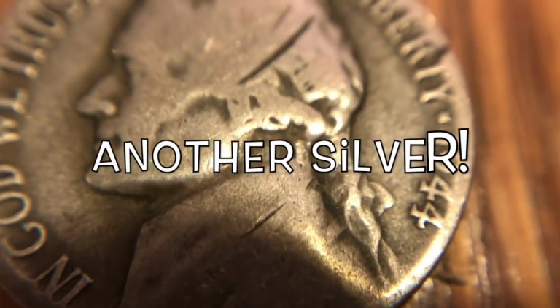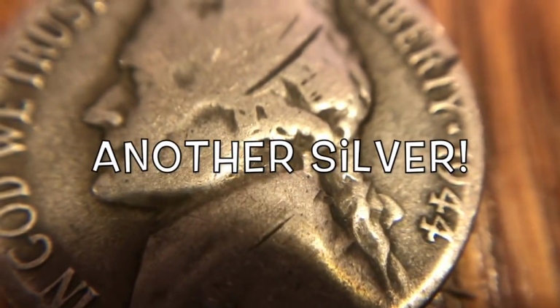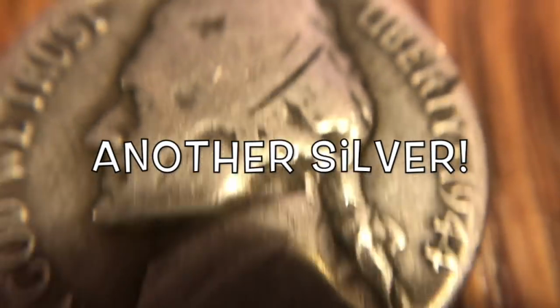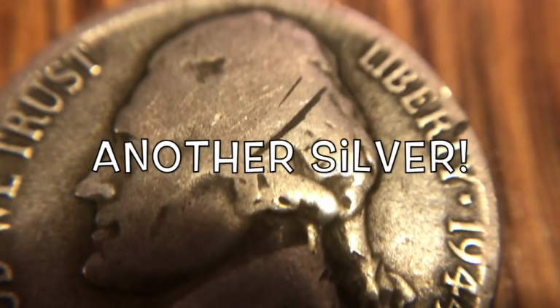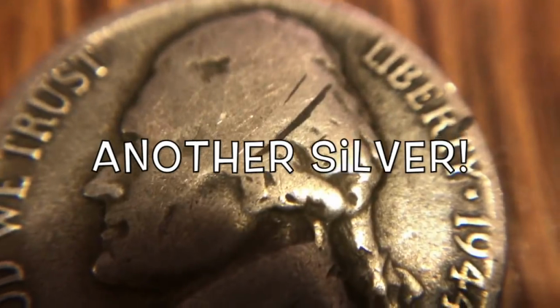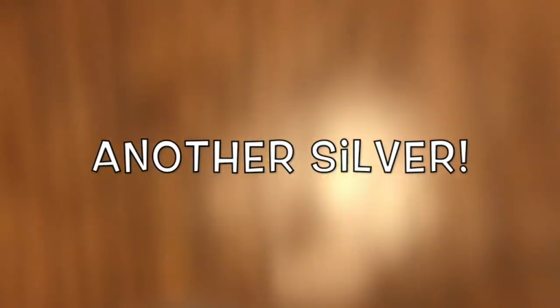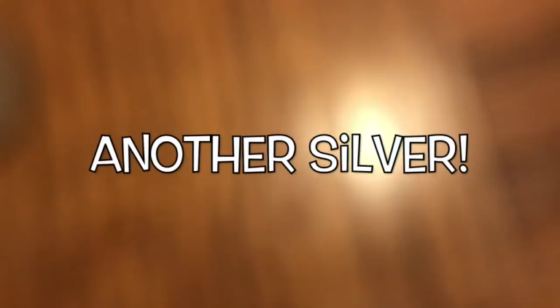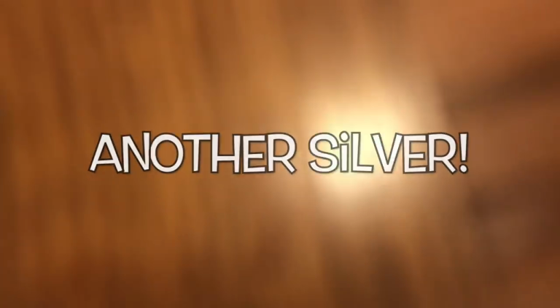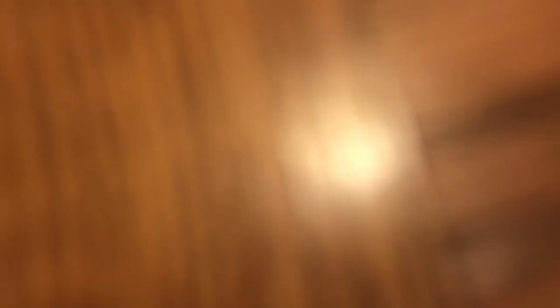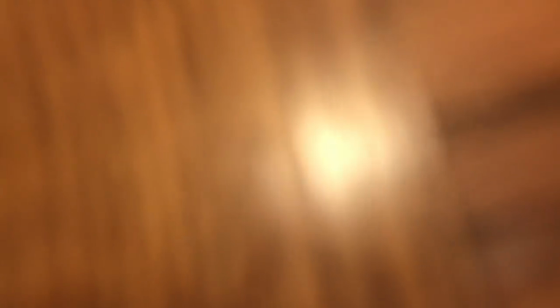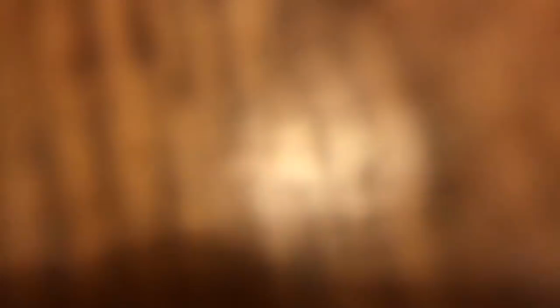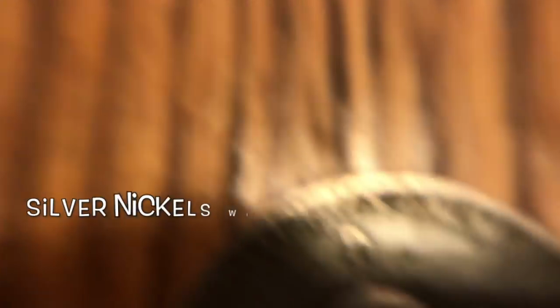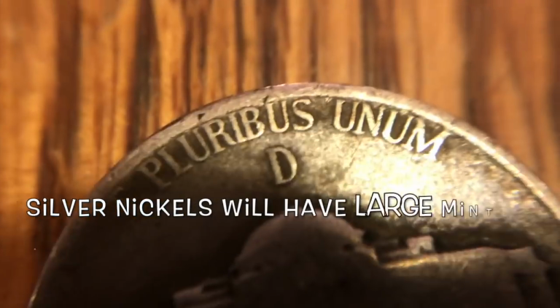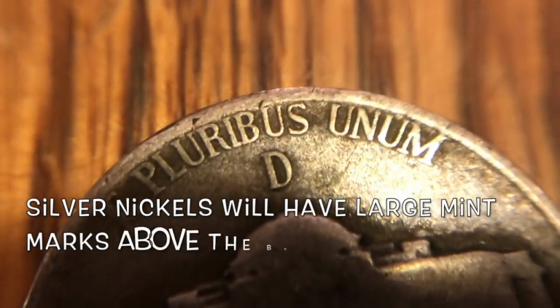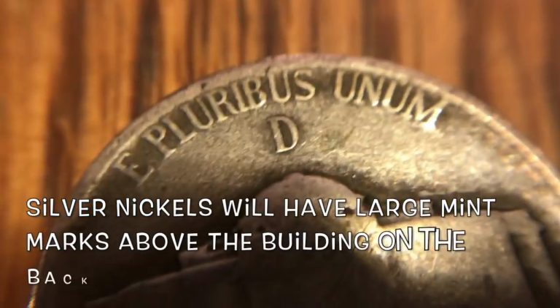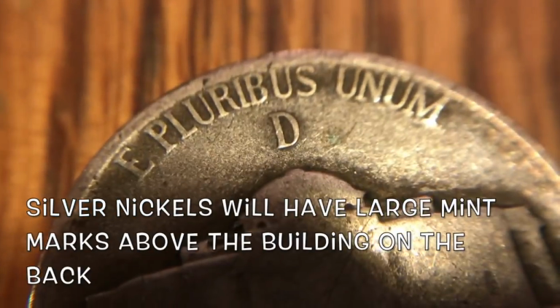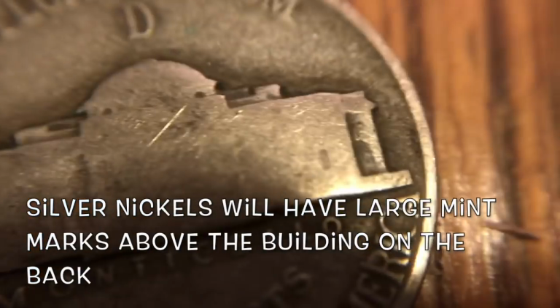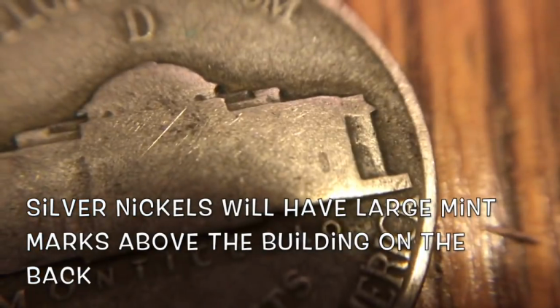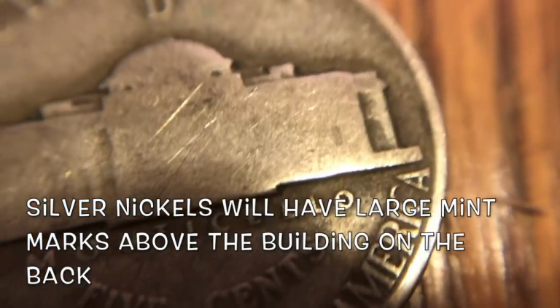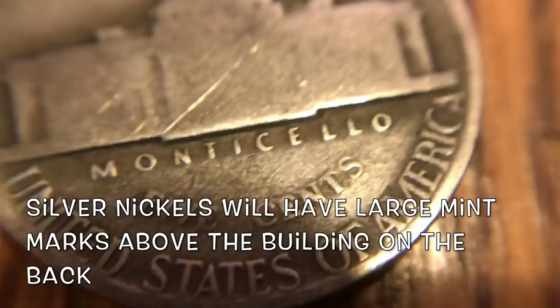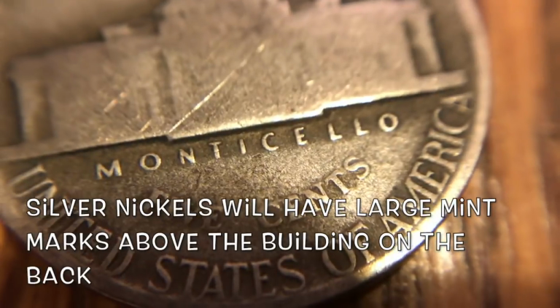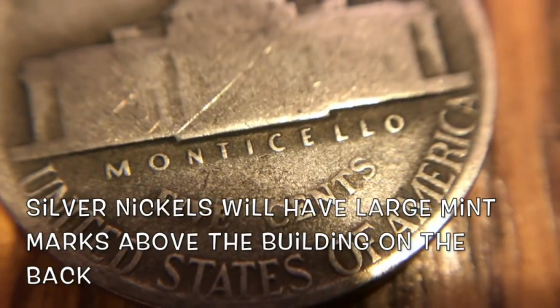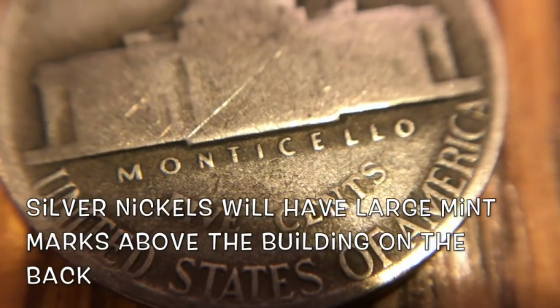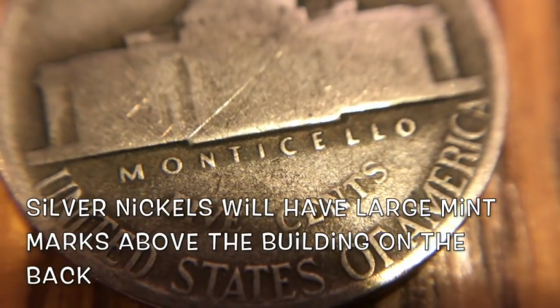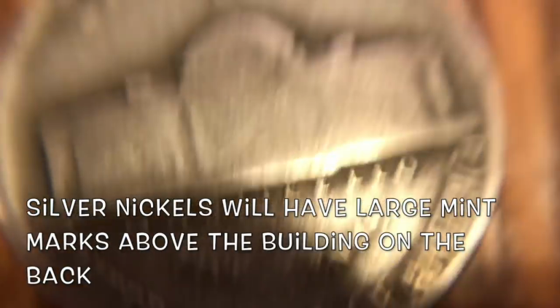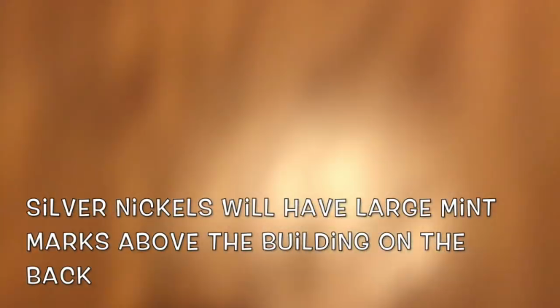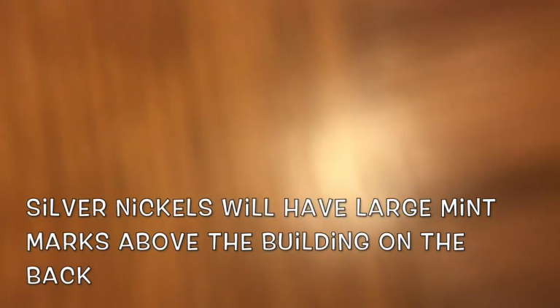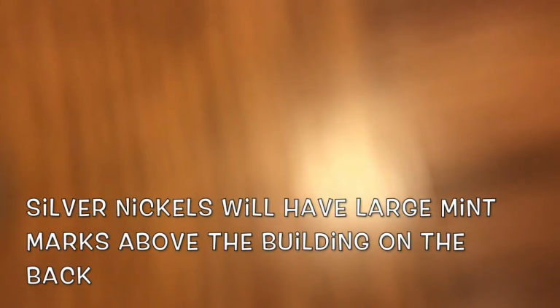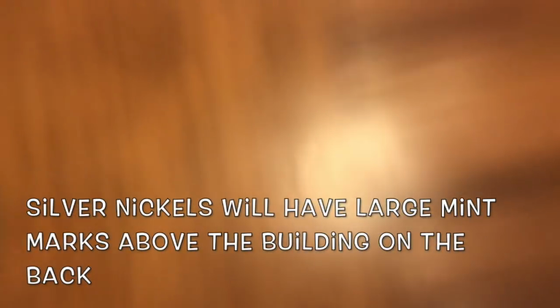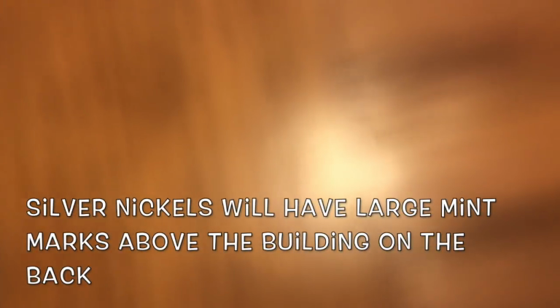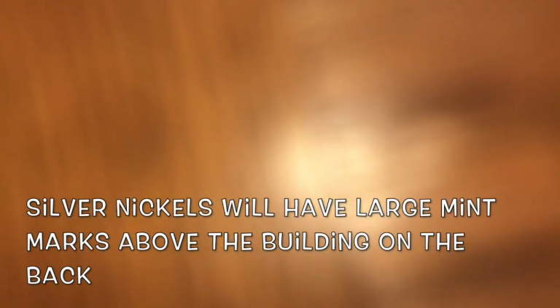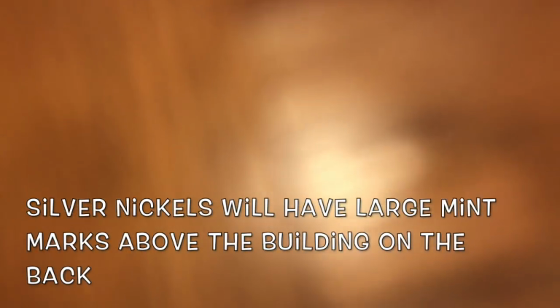Next up, another 1944 silver and this one was a Denver, so that's pretty awesome — two silvers for the box.